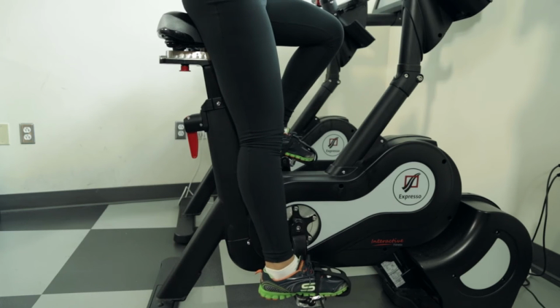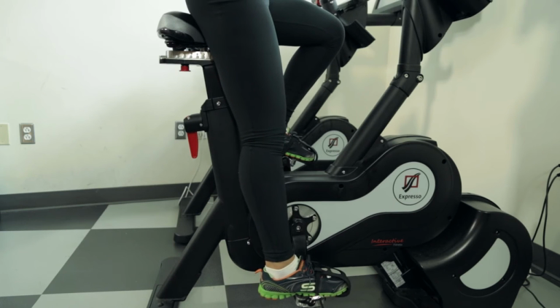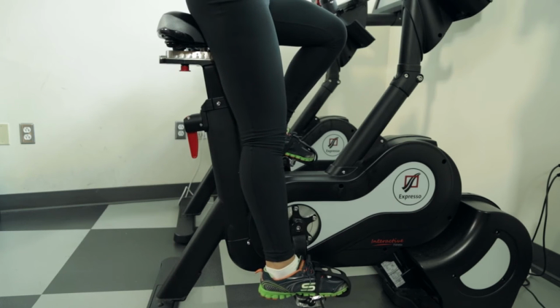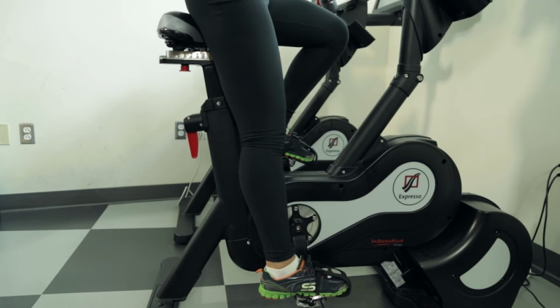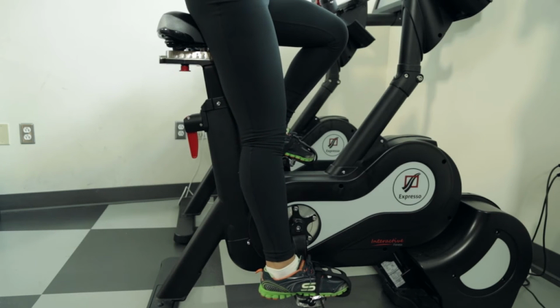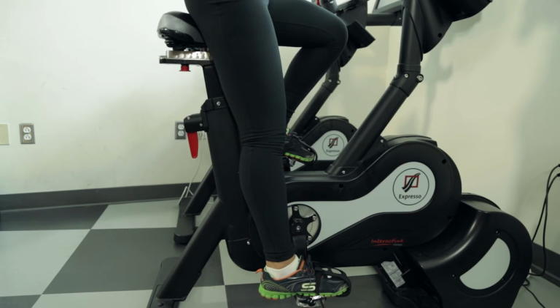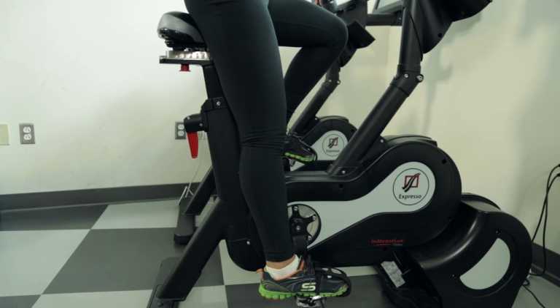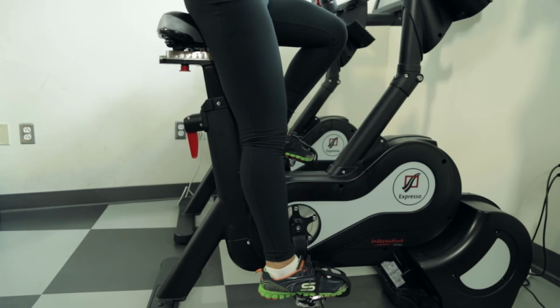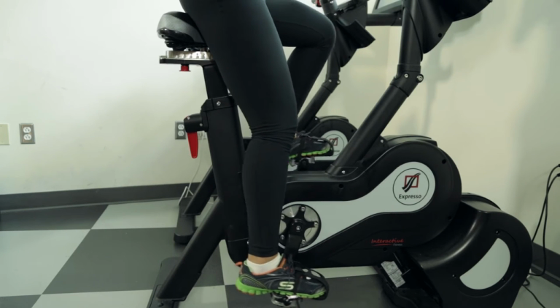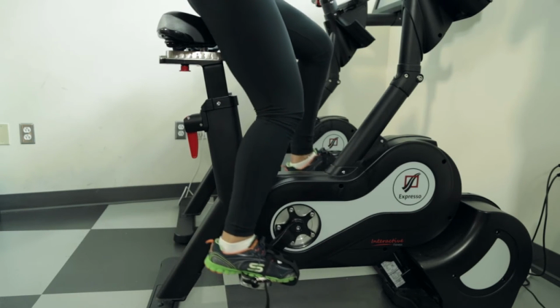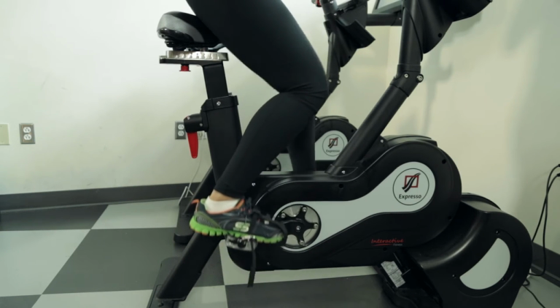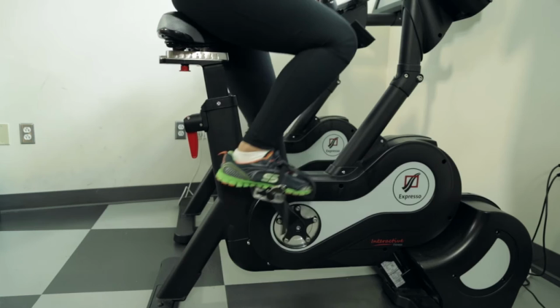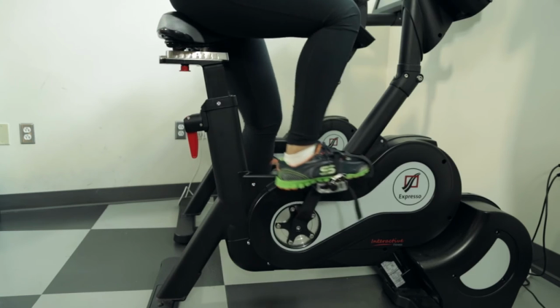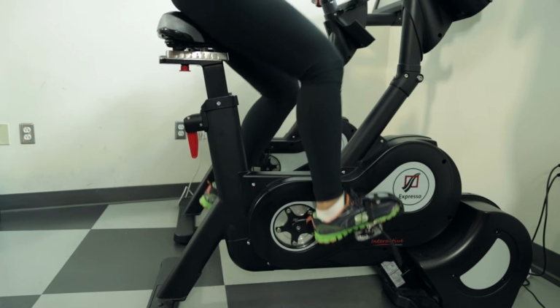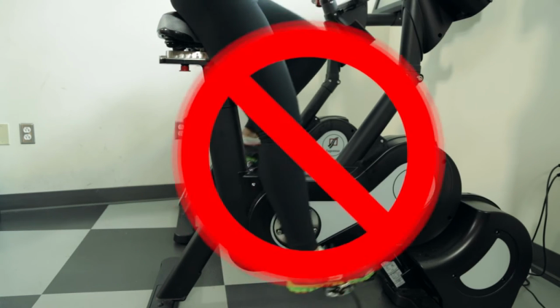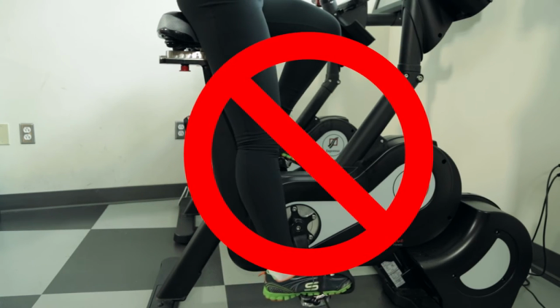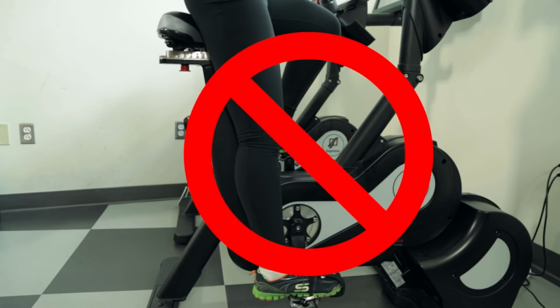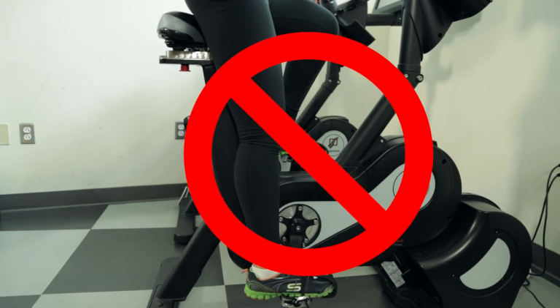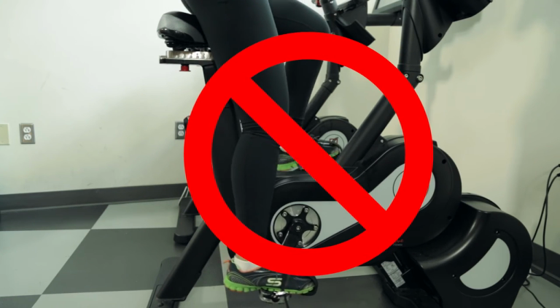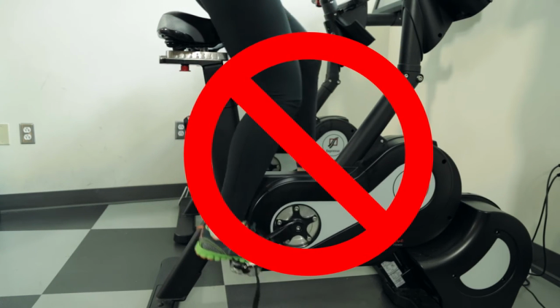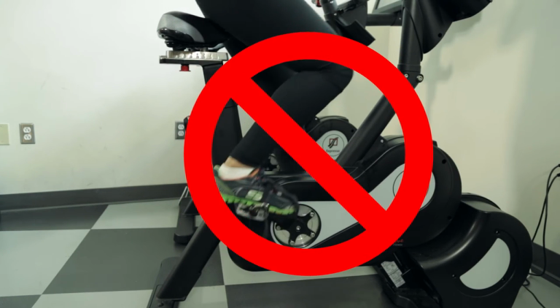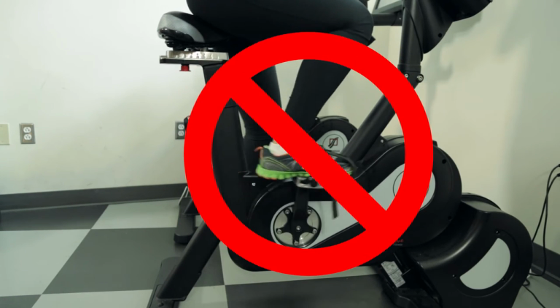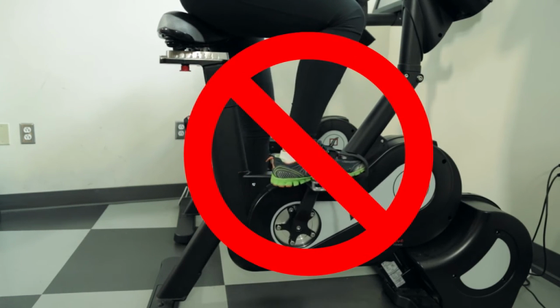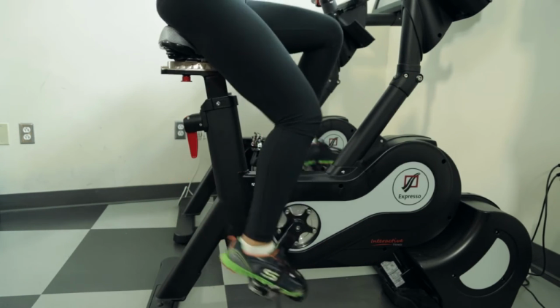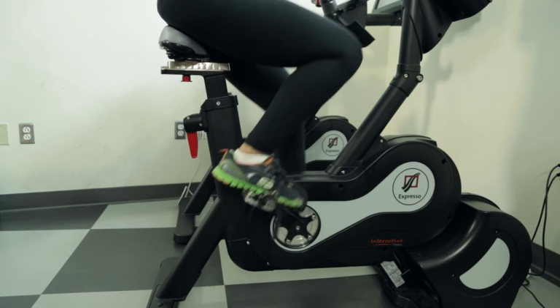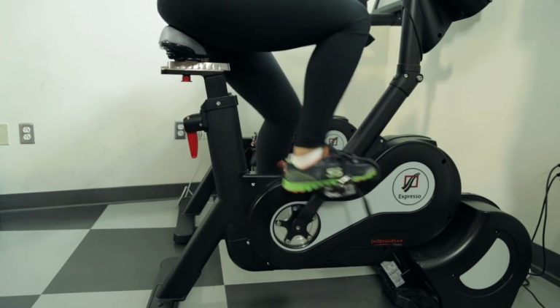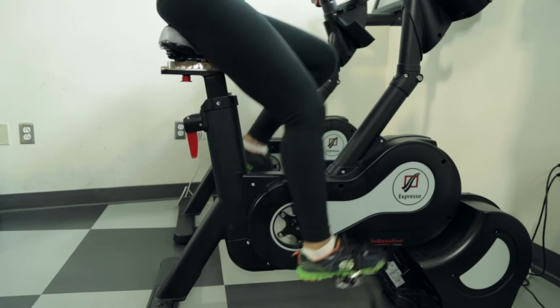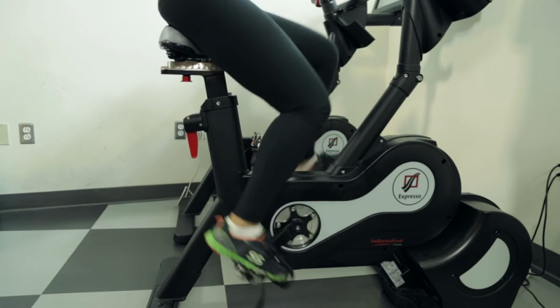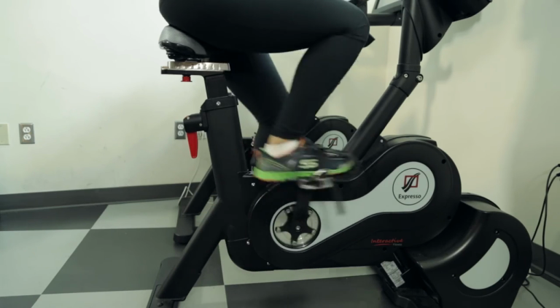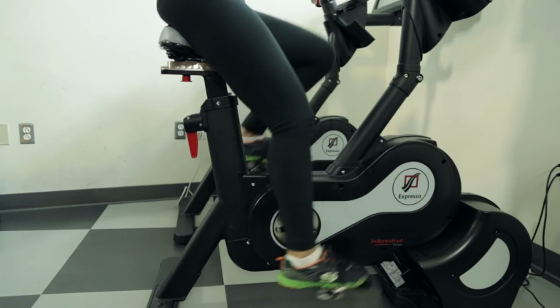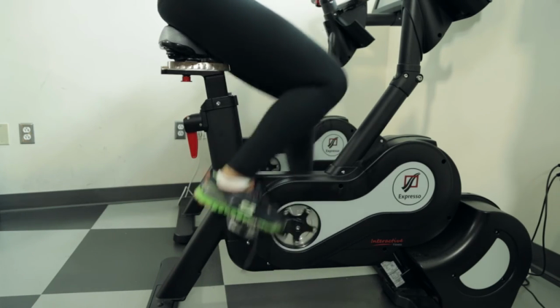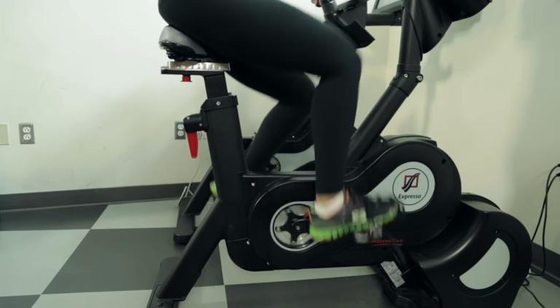To make sure you have the right seat position, hop on the bike and pedal a few times. Your legs should never be fully extended to the point where your knee locks. At the bottom of the pedal, your knee should remain slightly bent.